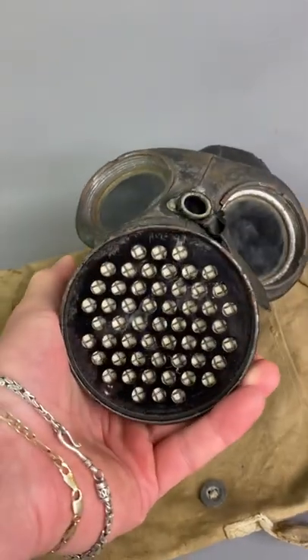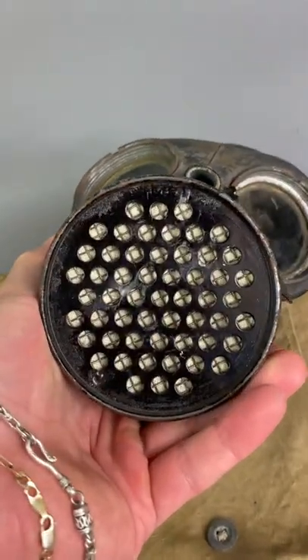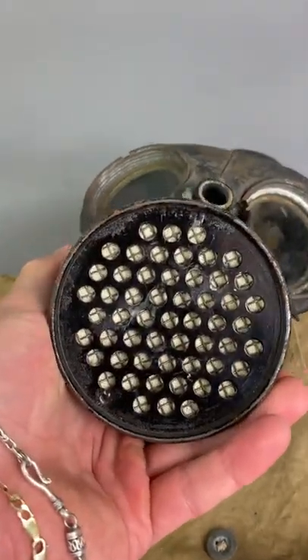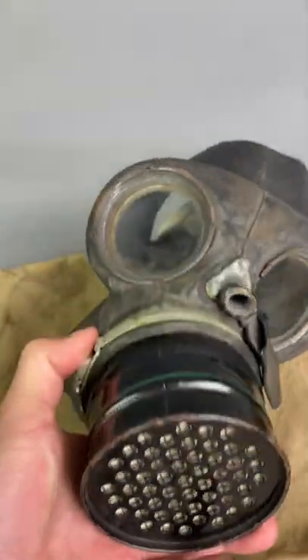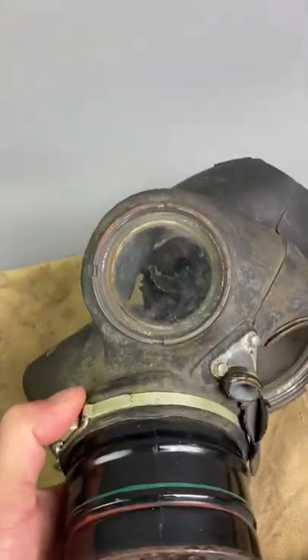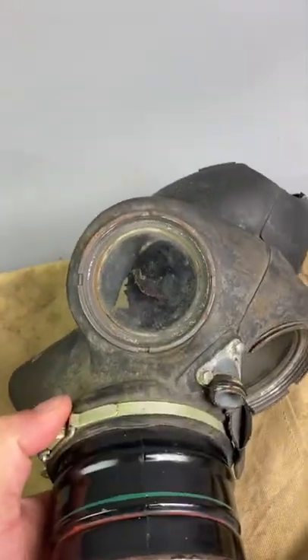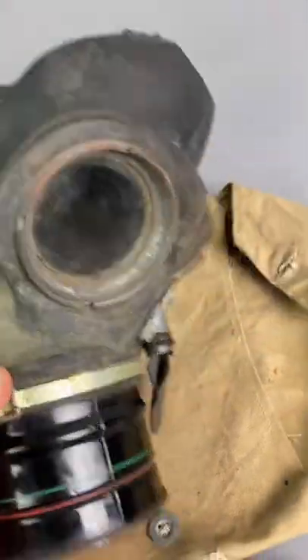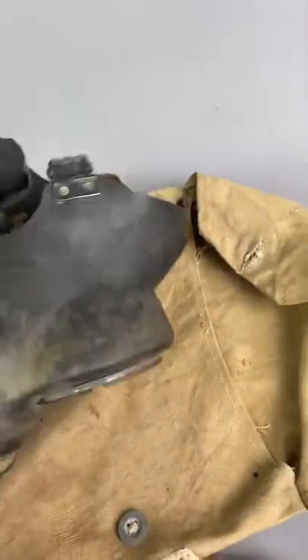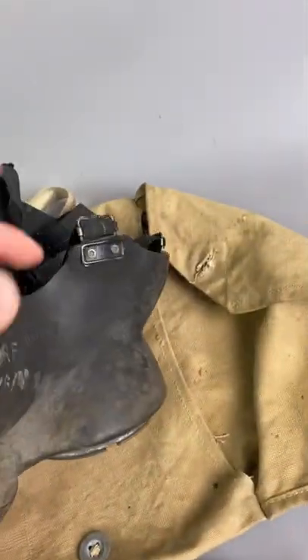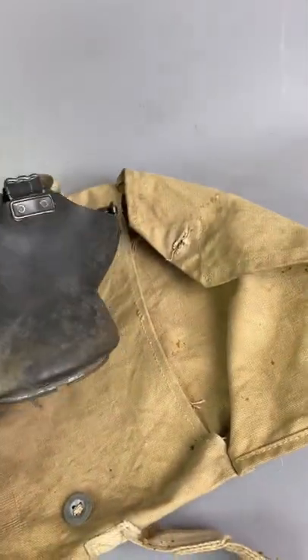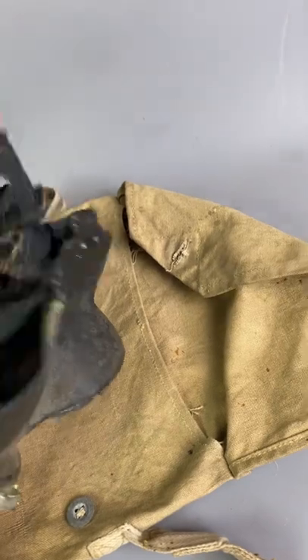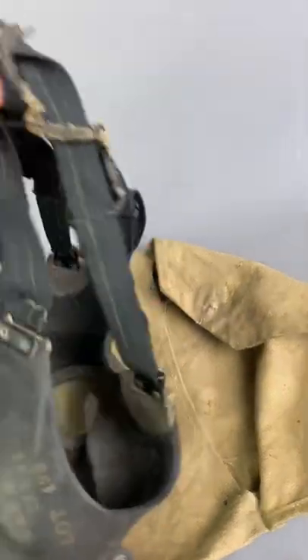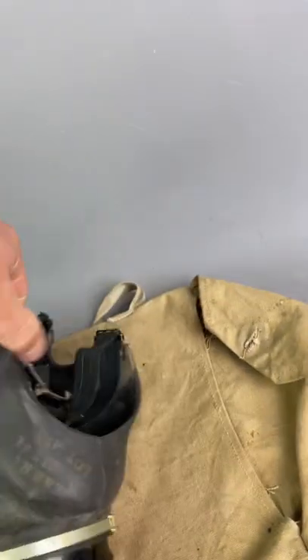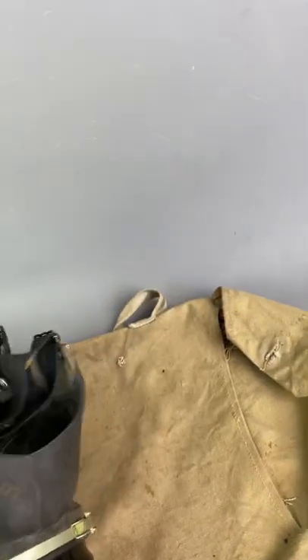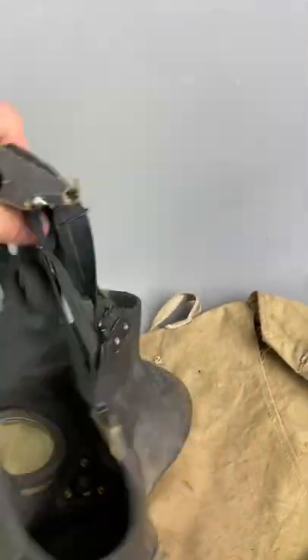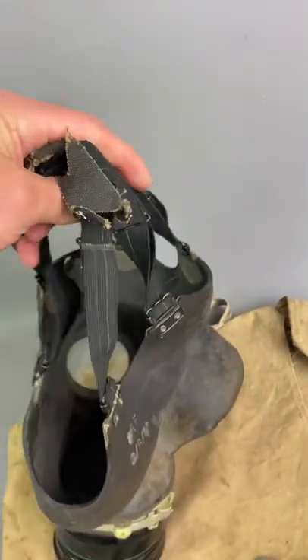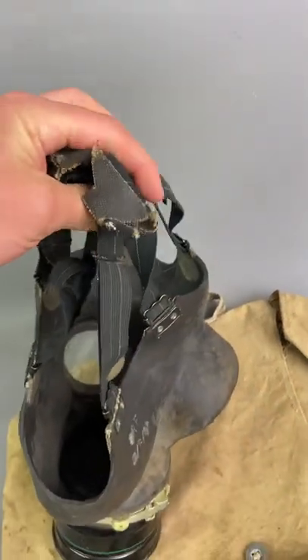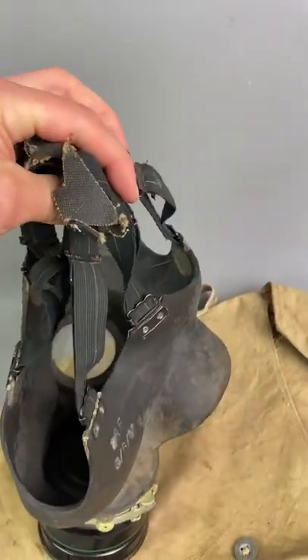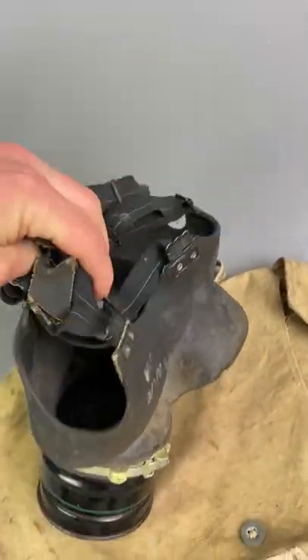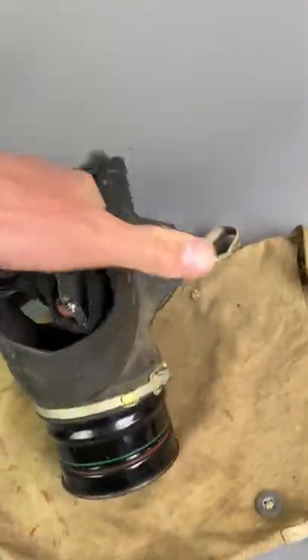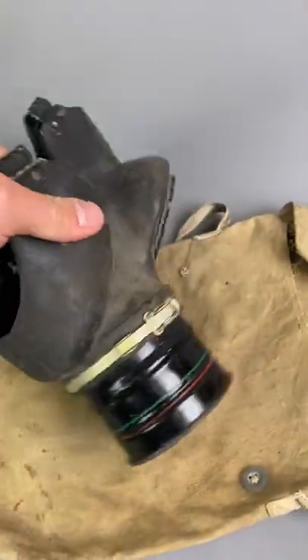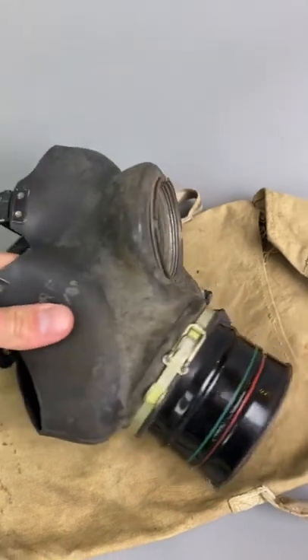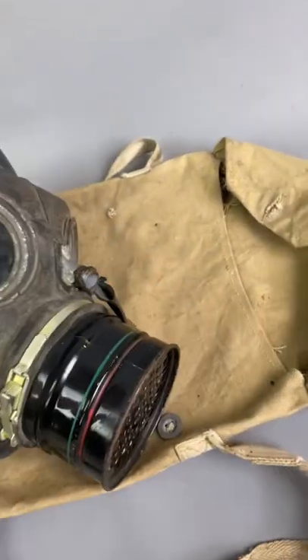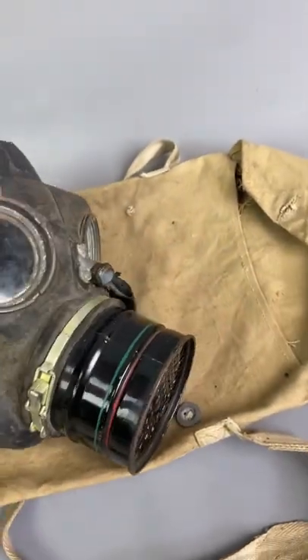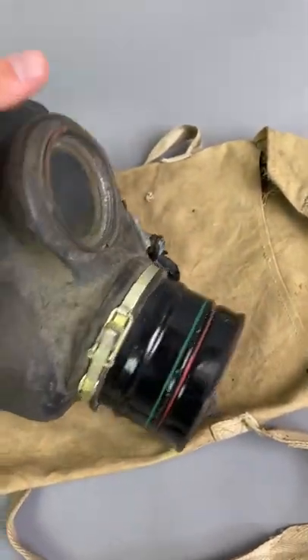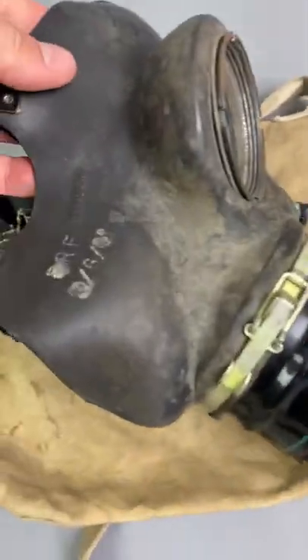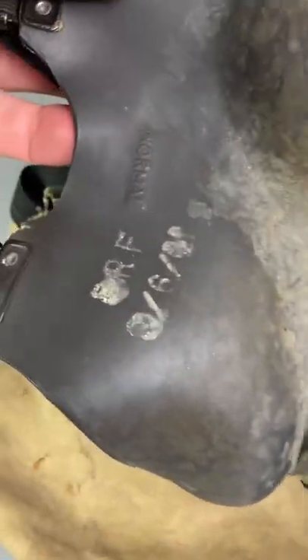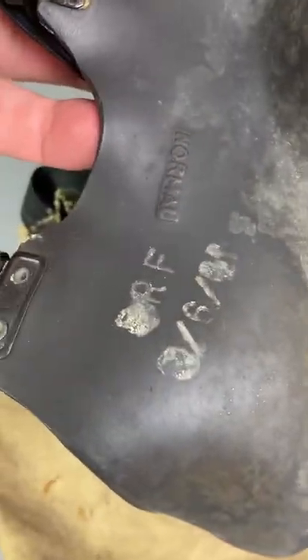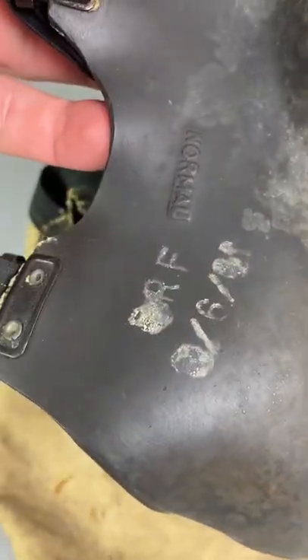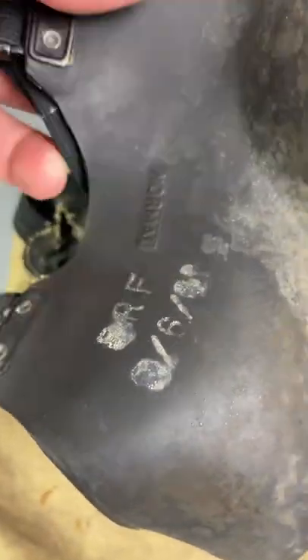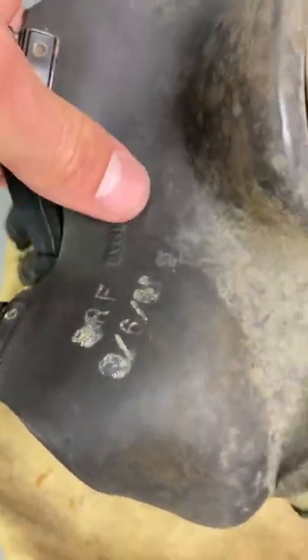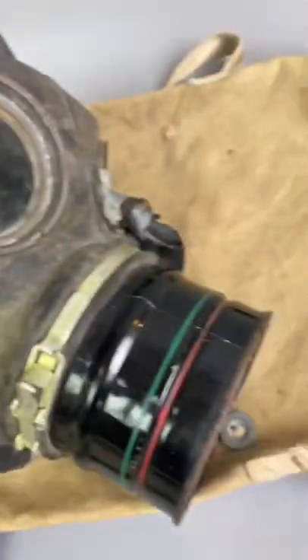You've got your filtration system there, you've got the eyes, this would then go over your head — it's very self-explanatory, every one of them would have had them. You've got the issue numbers there, size normal.